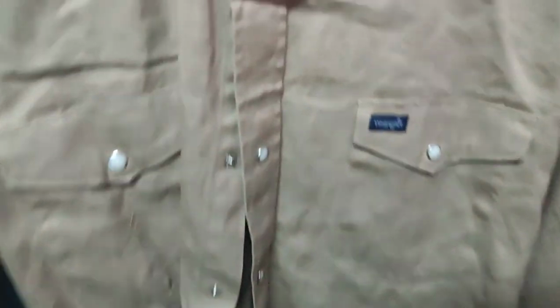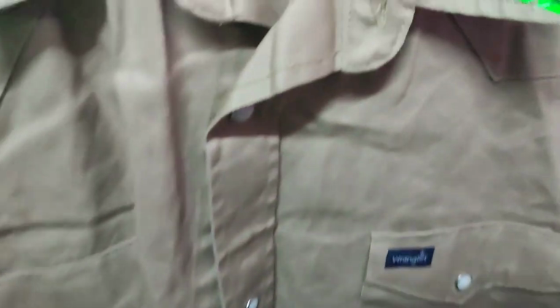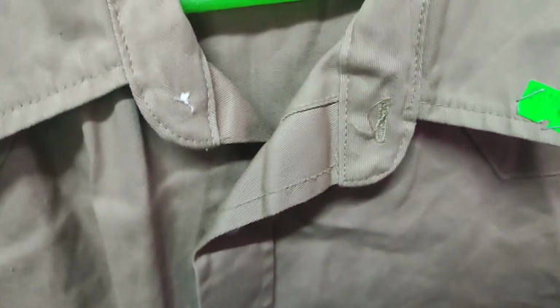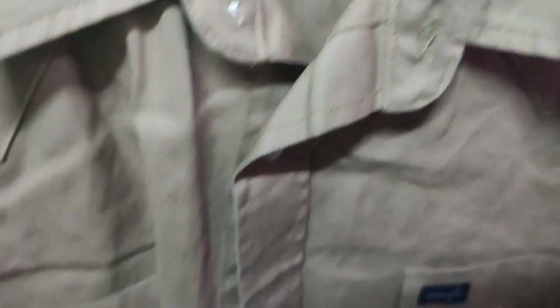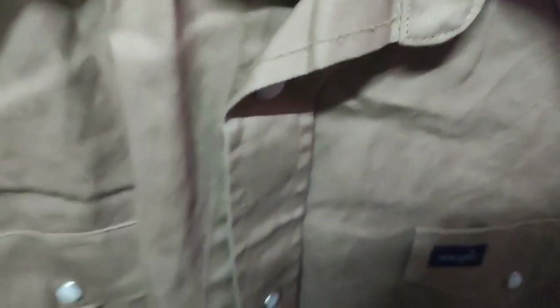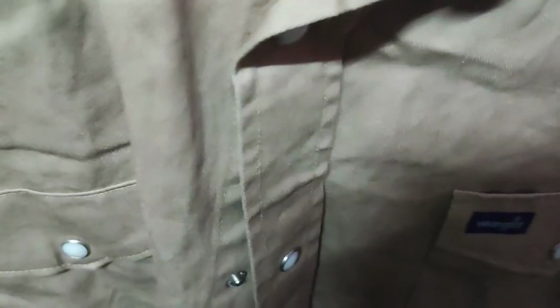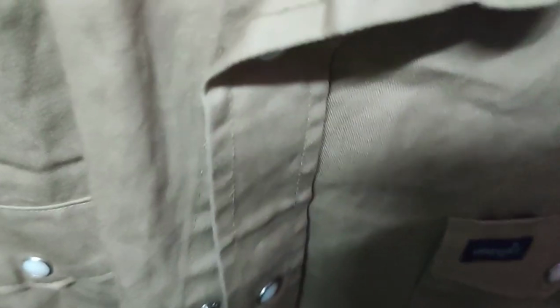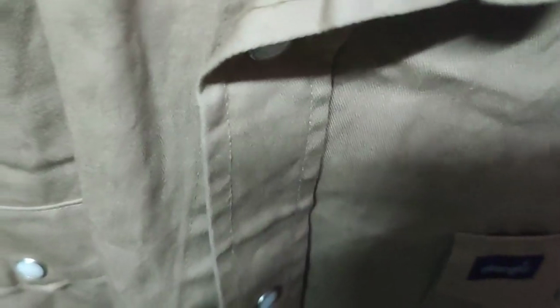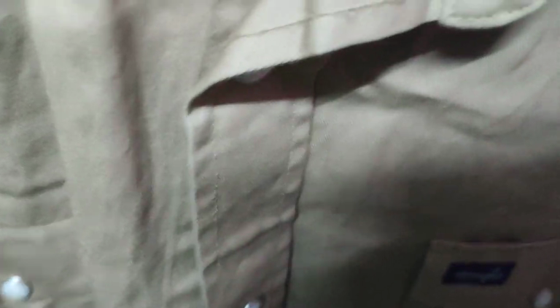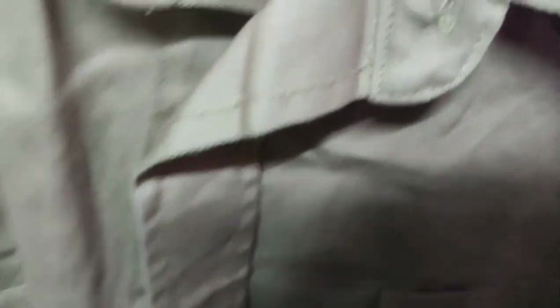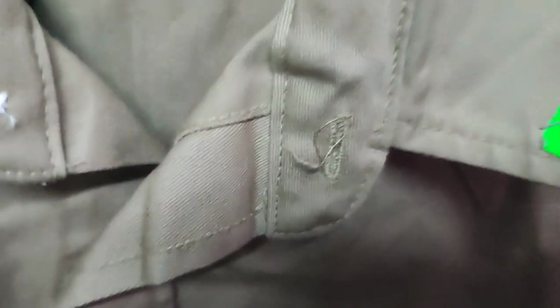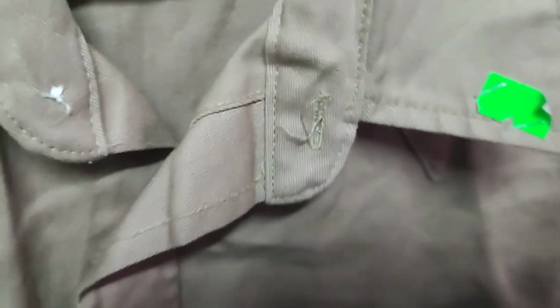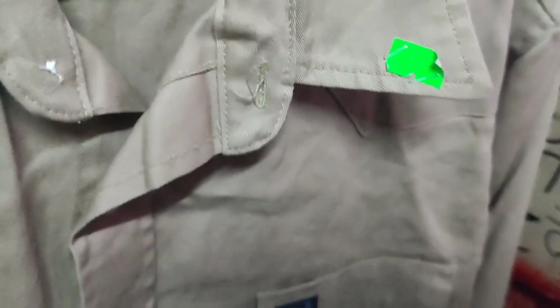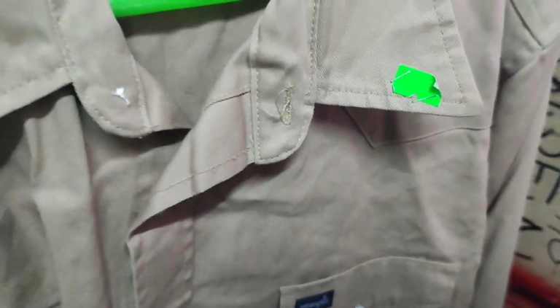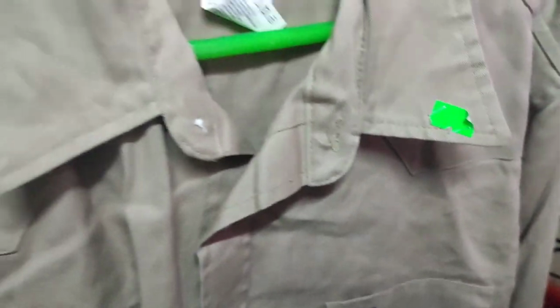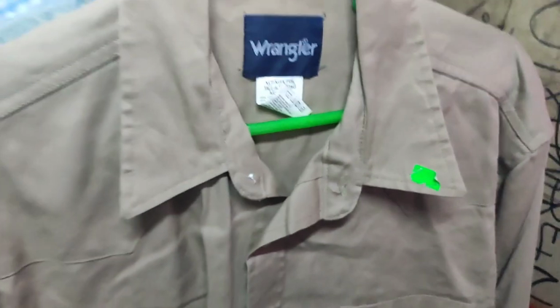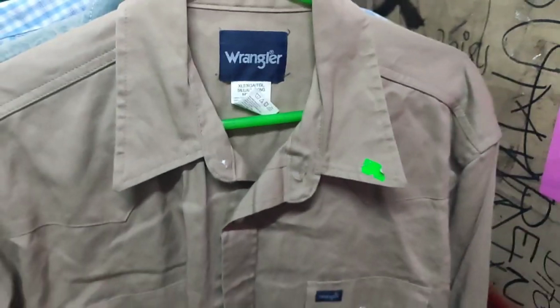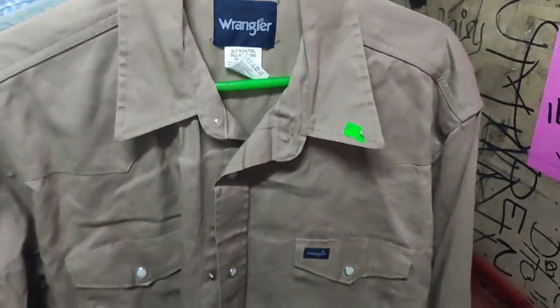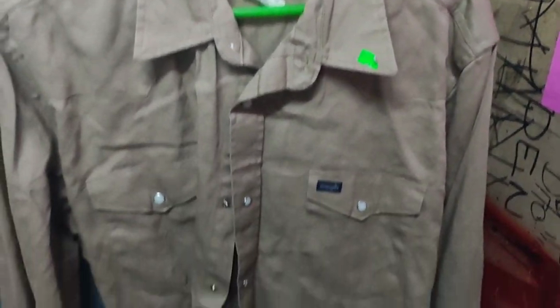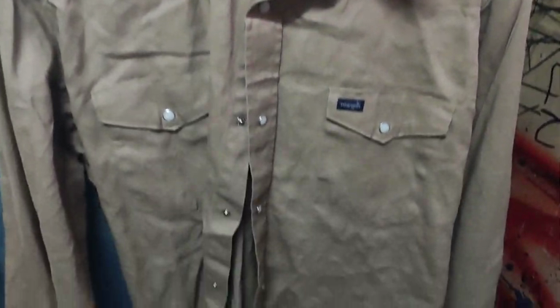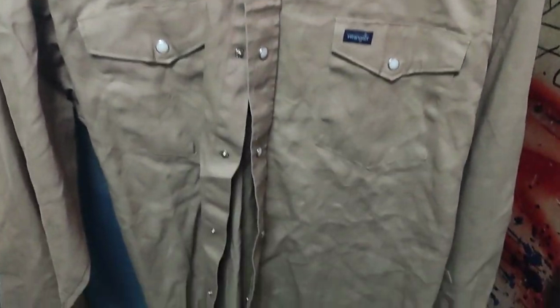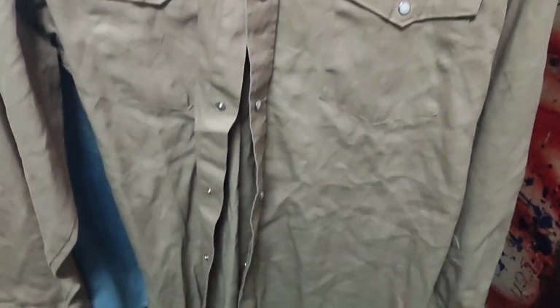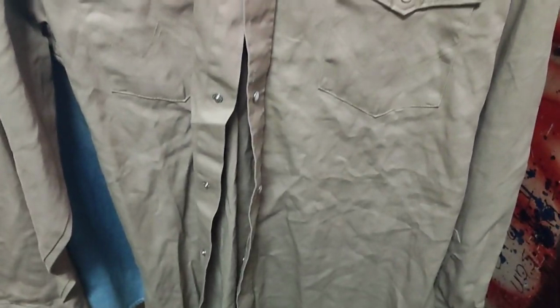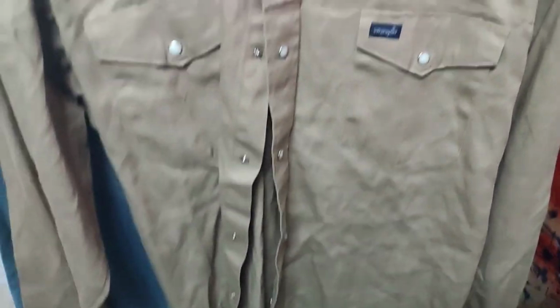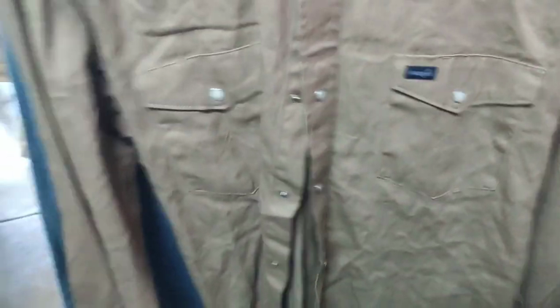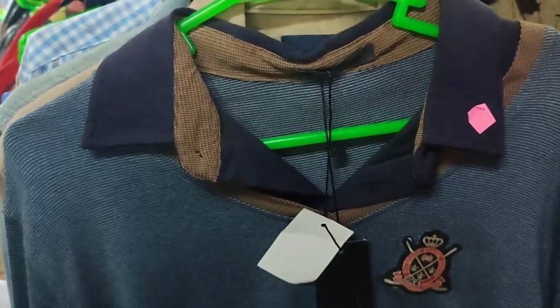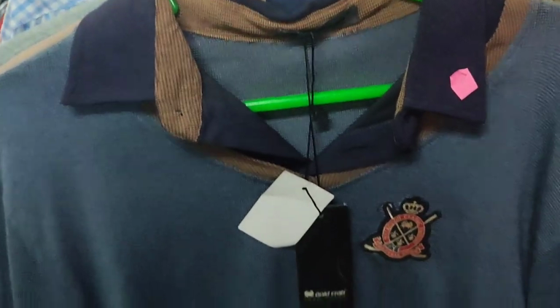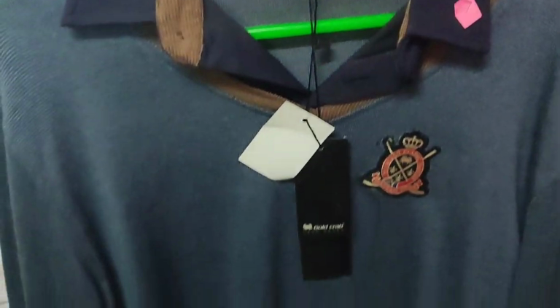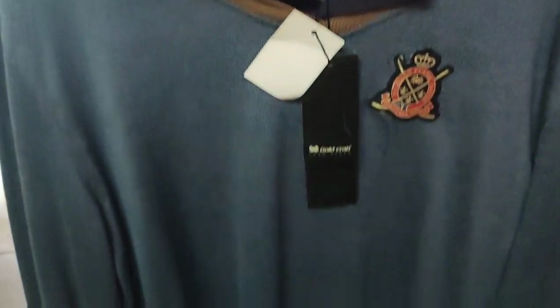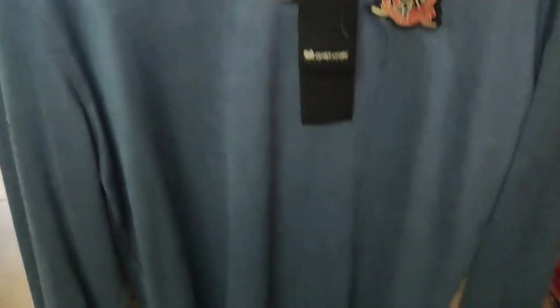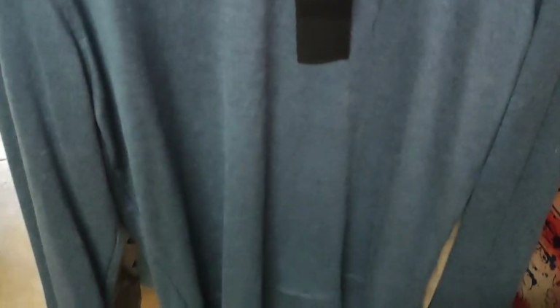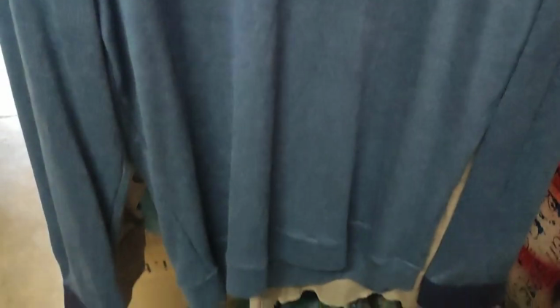My favorite from this ukay is a light new Wrangler snap button long sleeves as well. Look at that — this is really nice, guys!